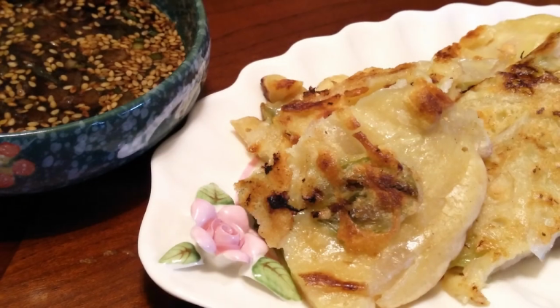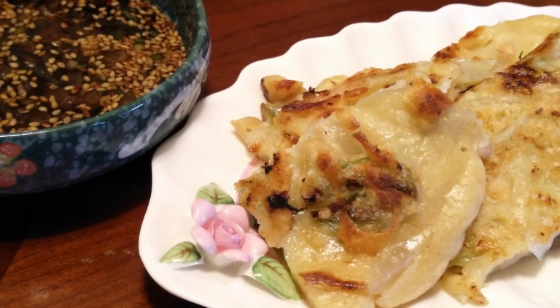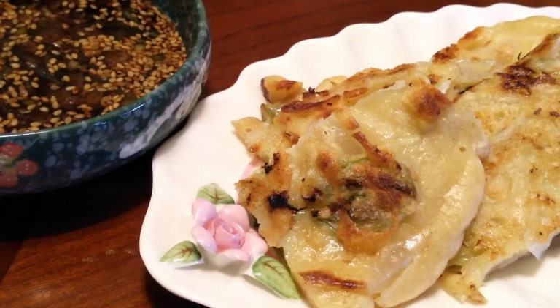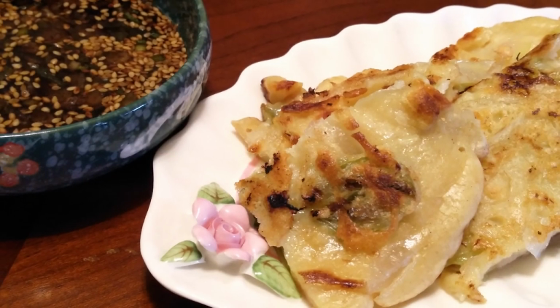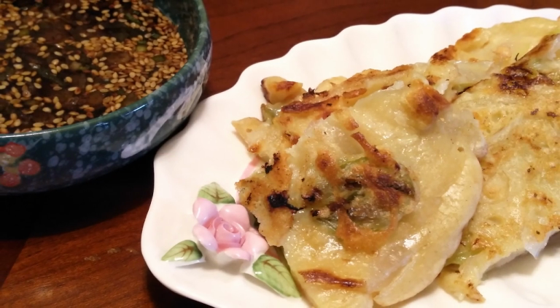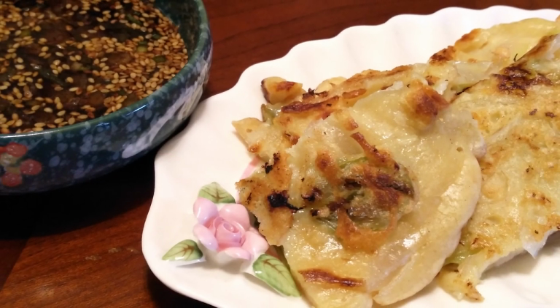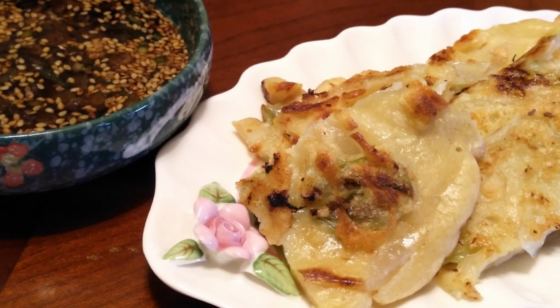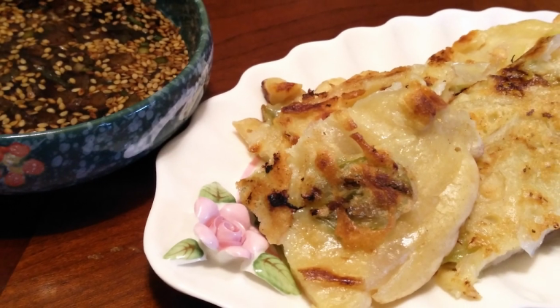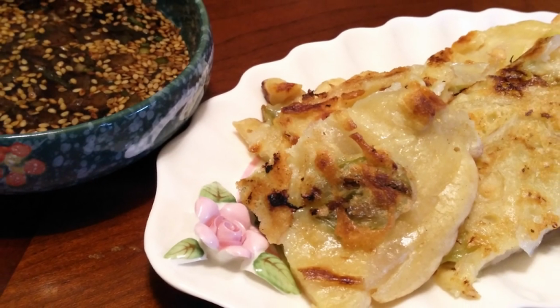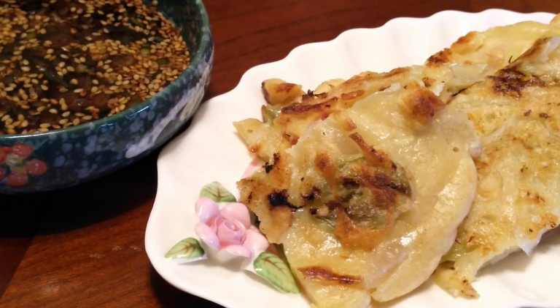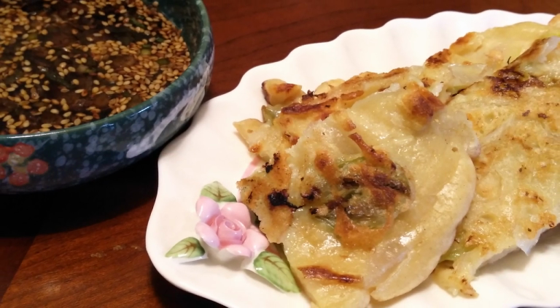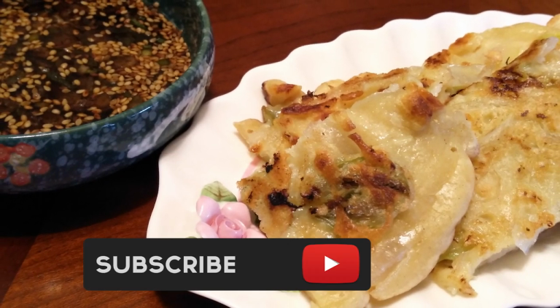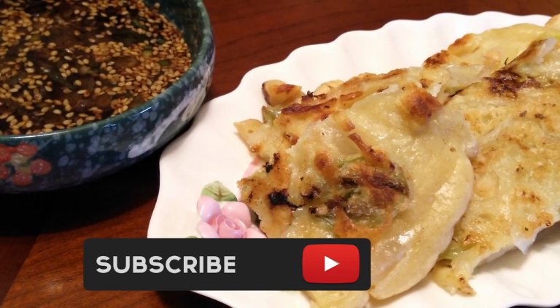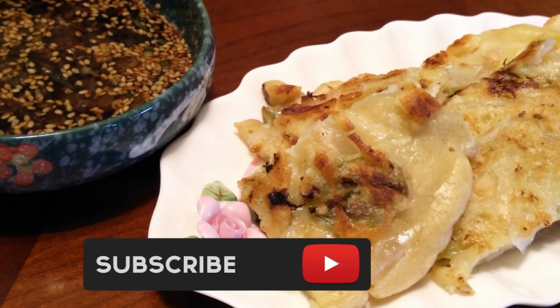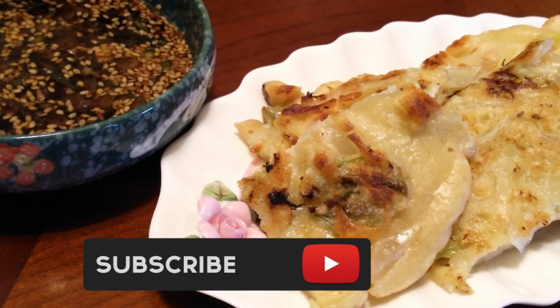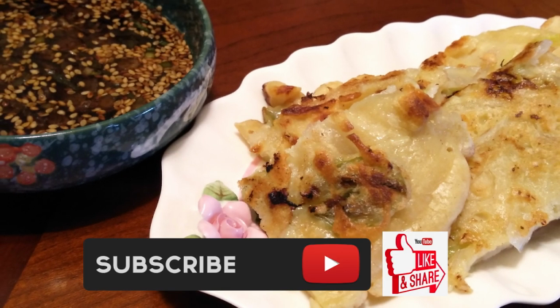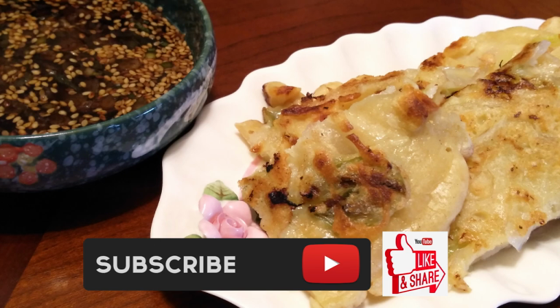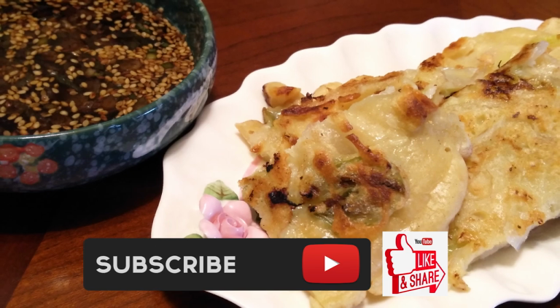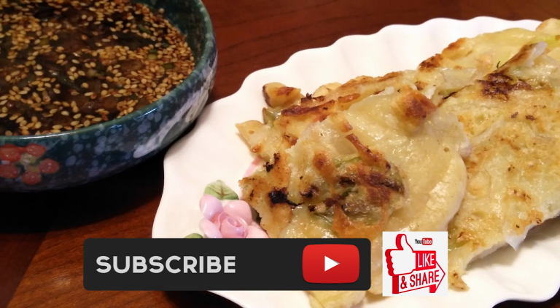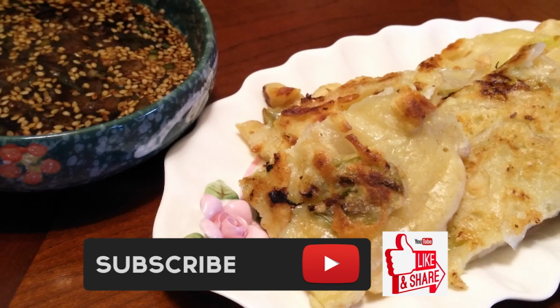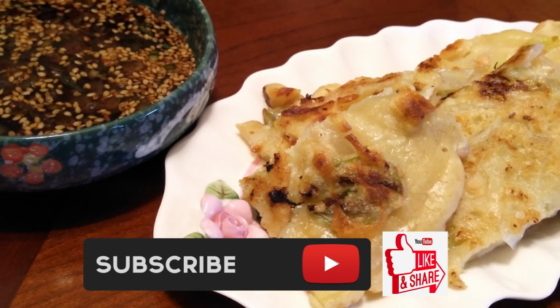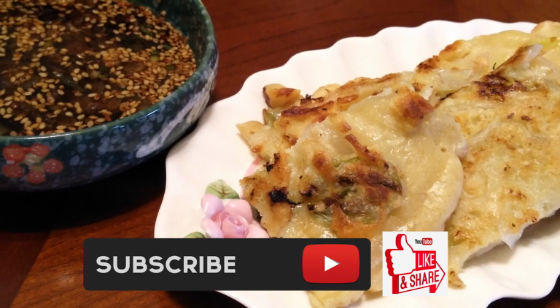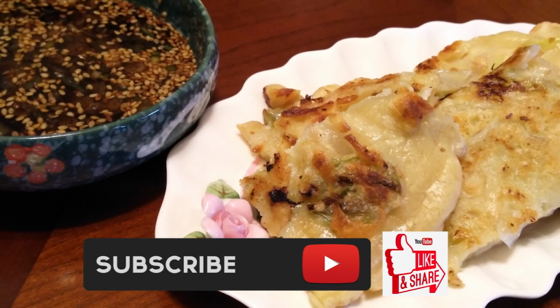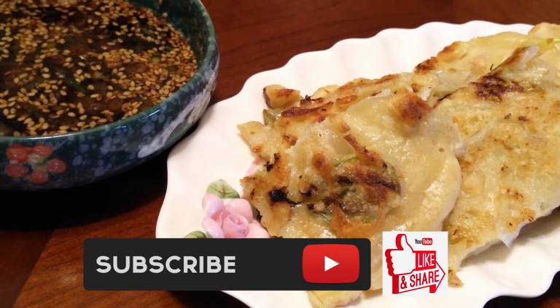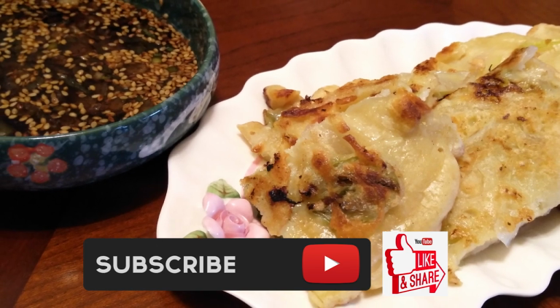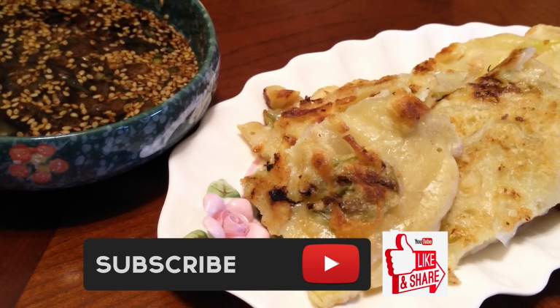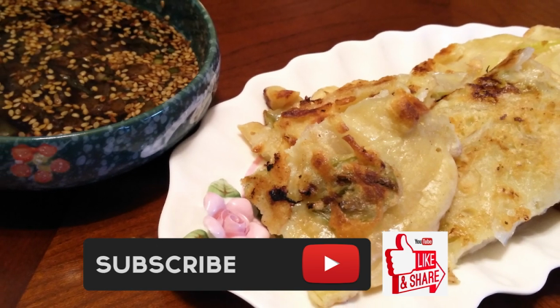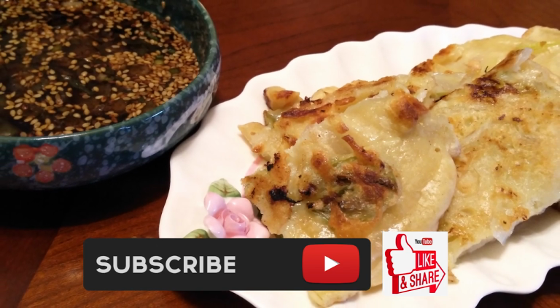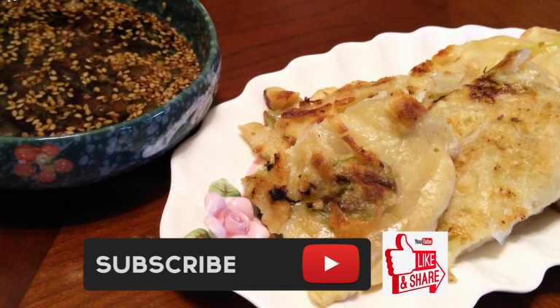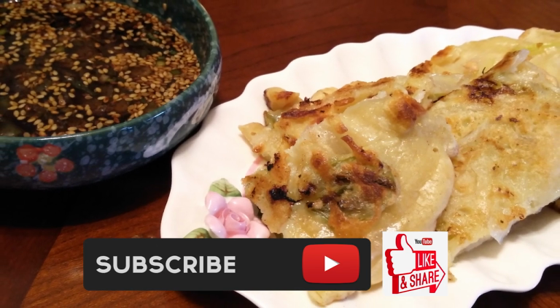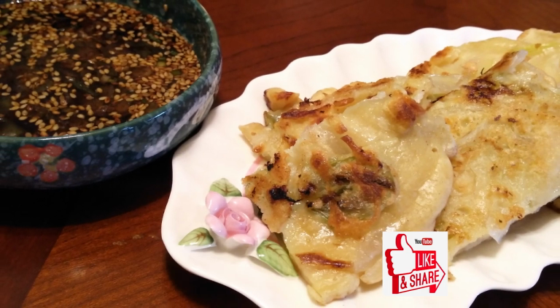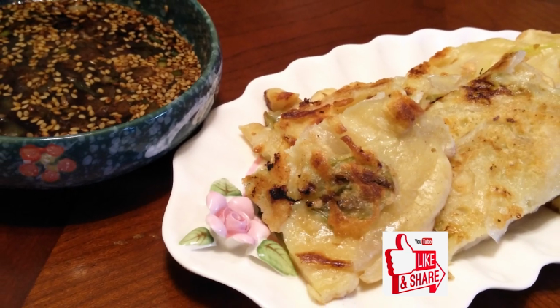If you guys like this recipe, please make sure you hit that subscribe button, like it and share it. And until the next meal, thank you for watching — watch me cook.